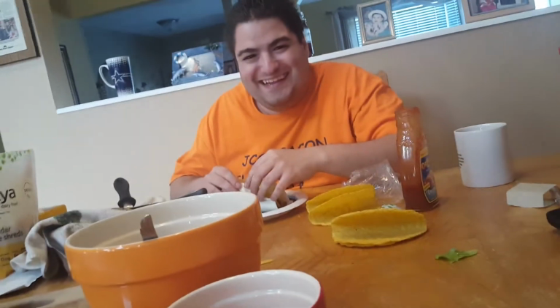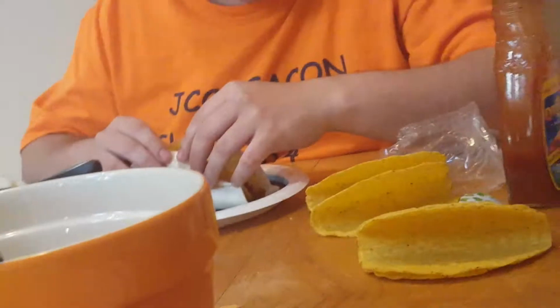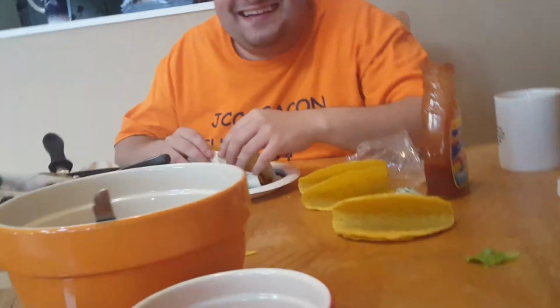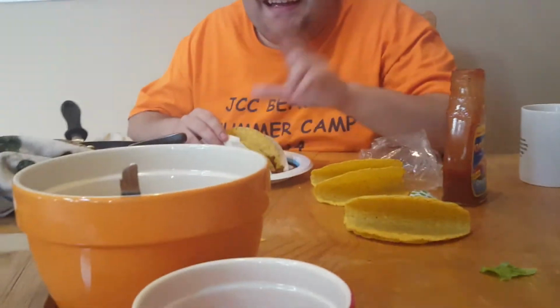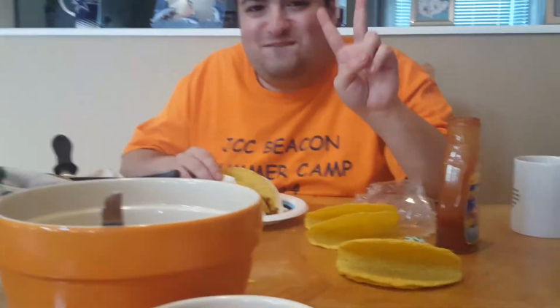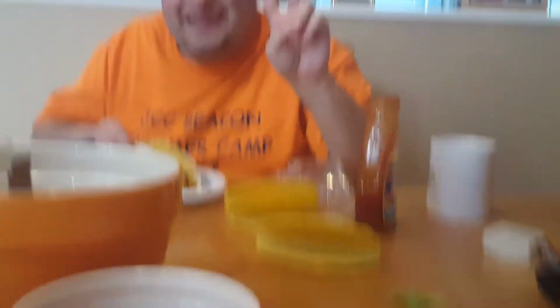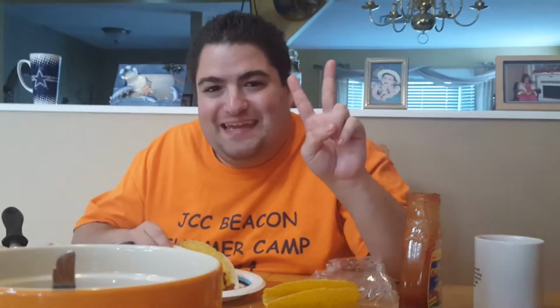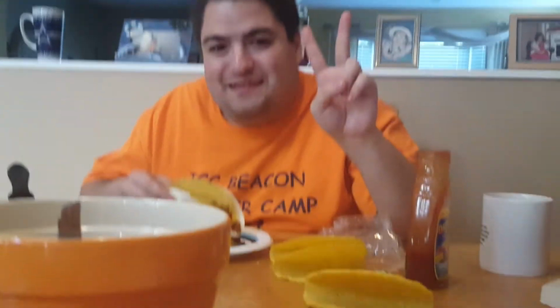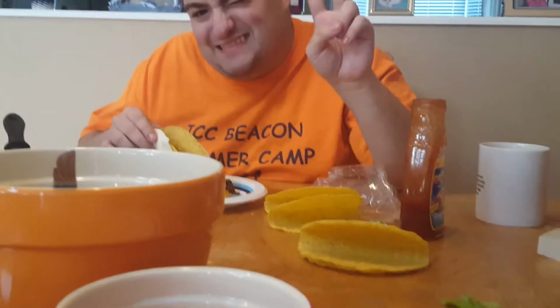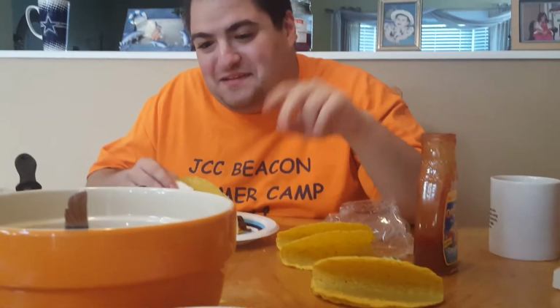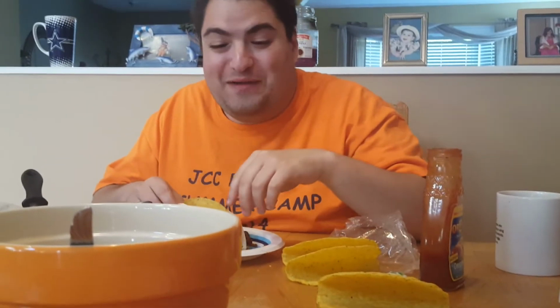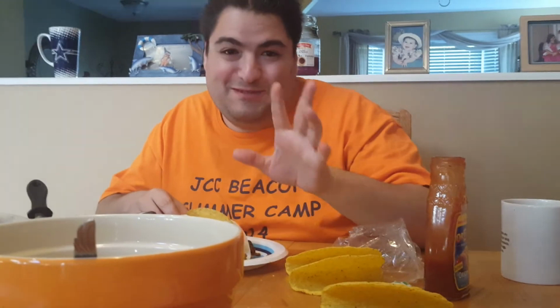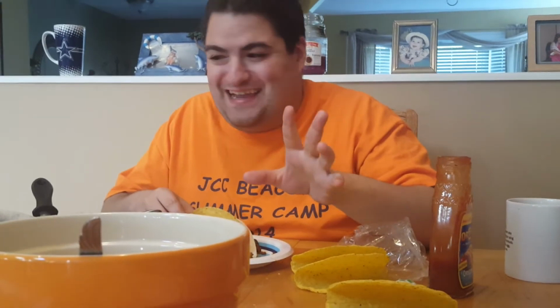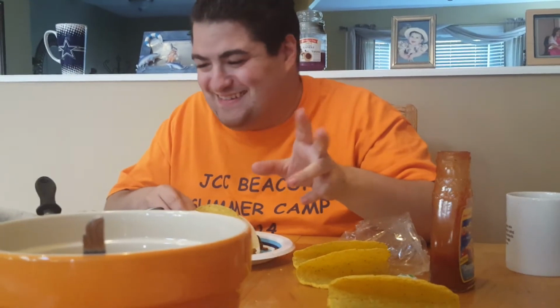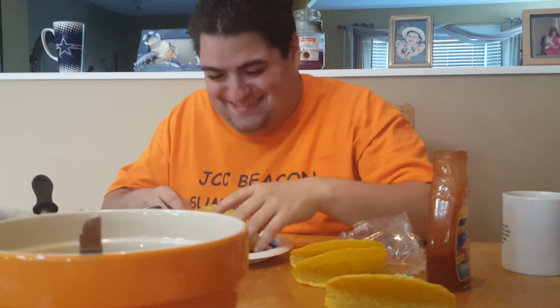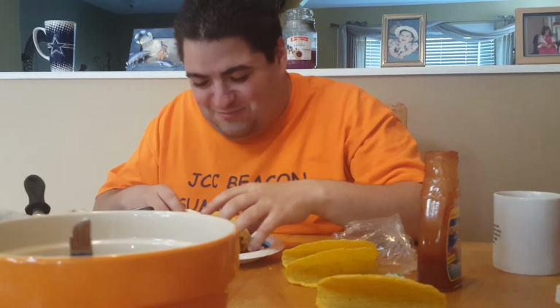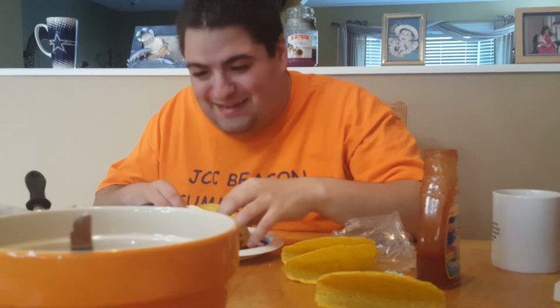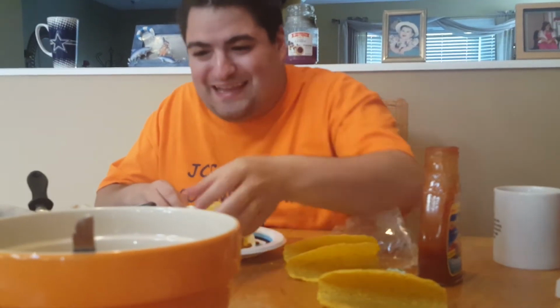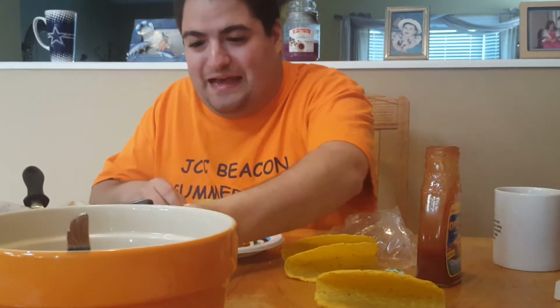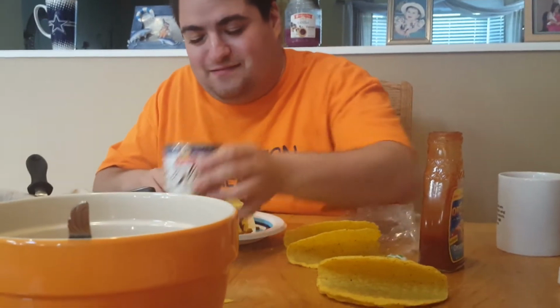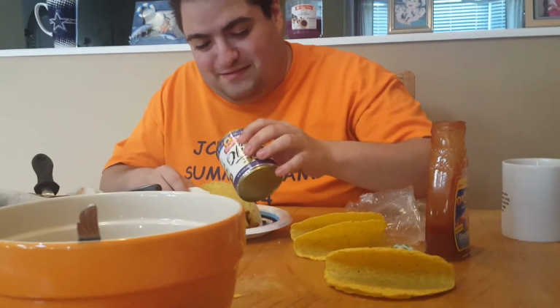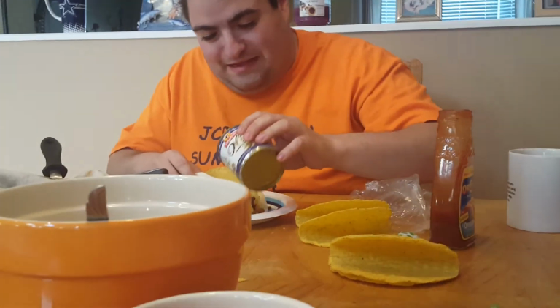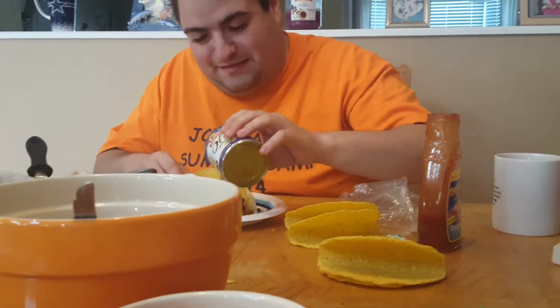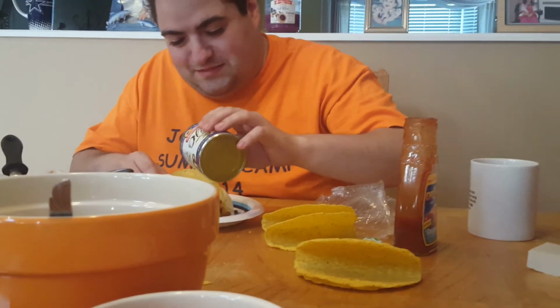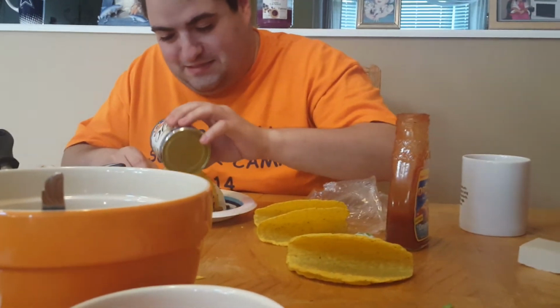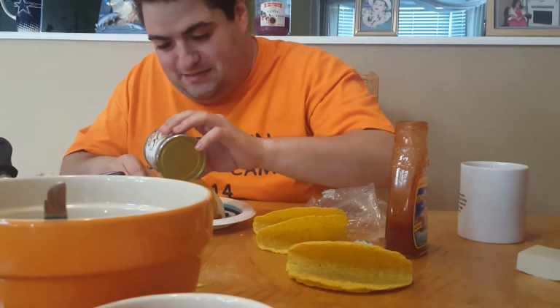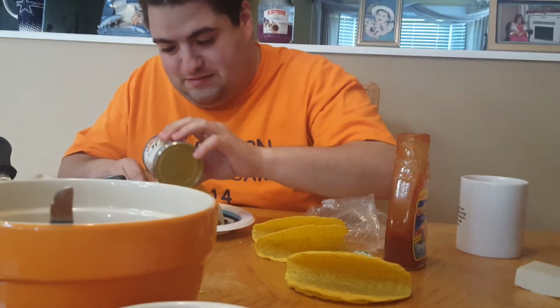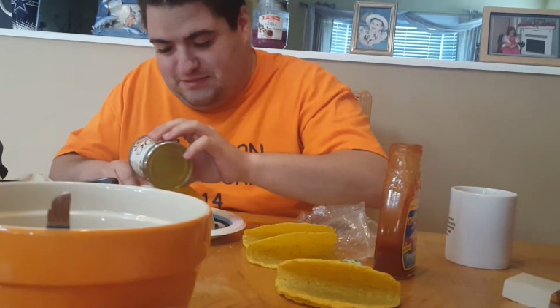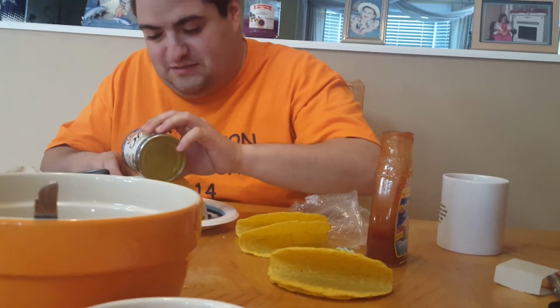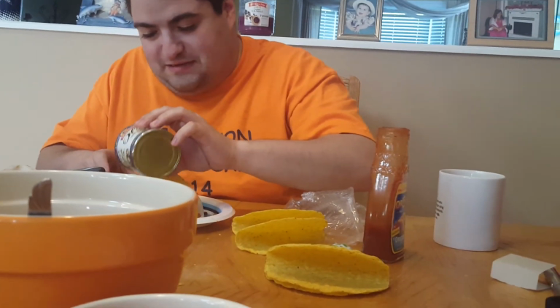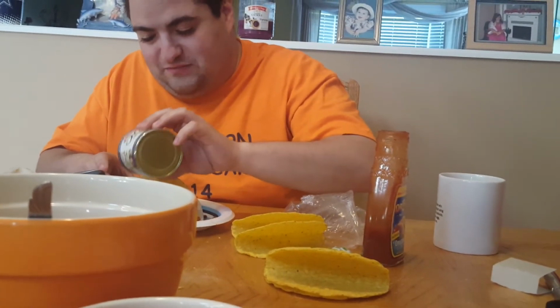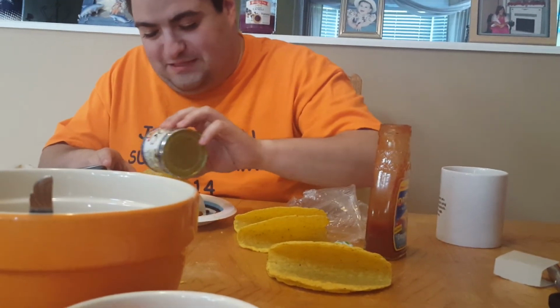Let's get a good shot of you having a taco. Go ahead. Oh wait, I'm supposed to put it together. Give us a taste test. Yeah. Wait, I didn't put it together yet. All right. What are you putting on? Olives.